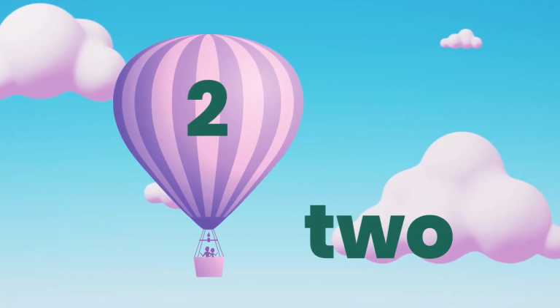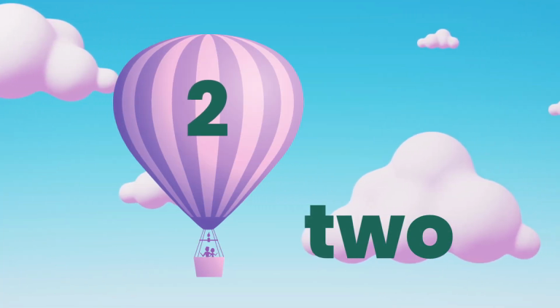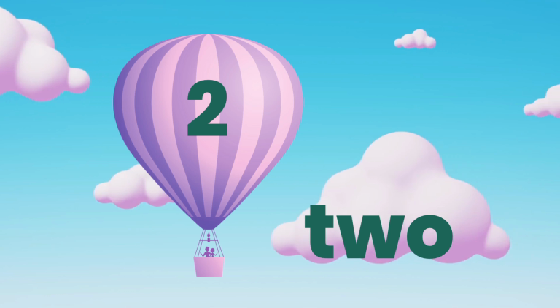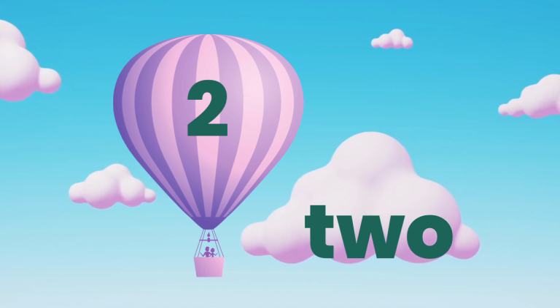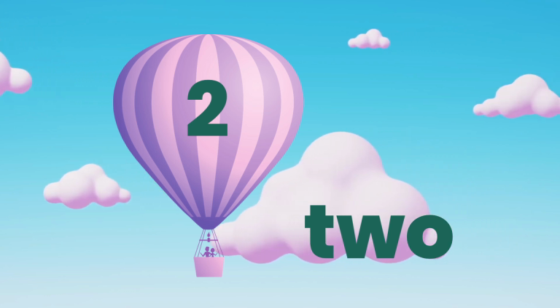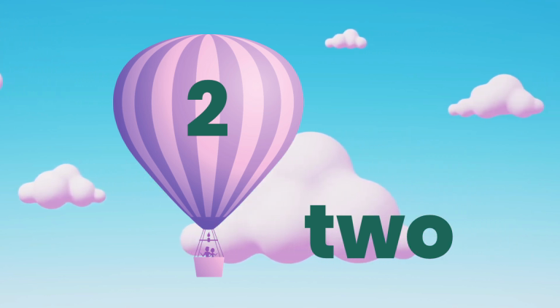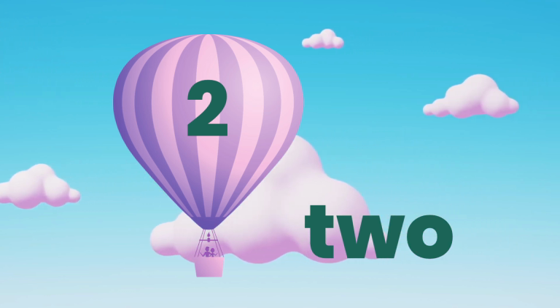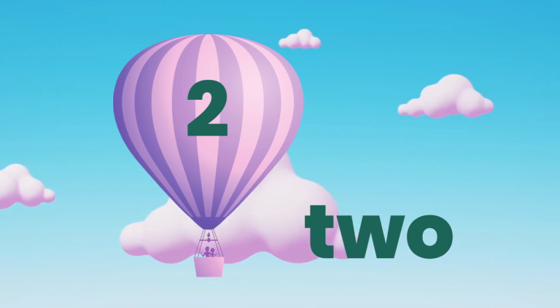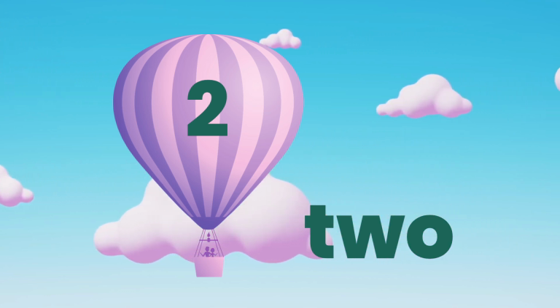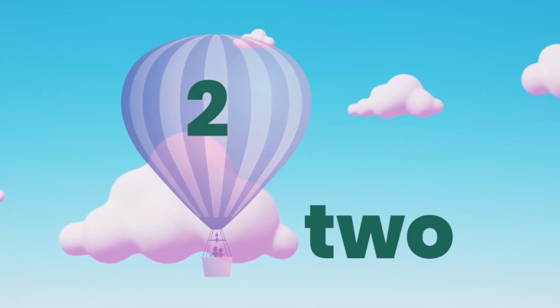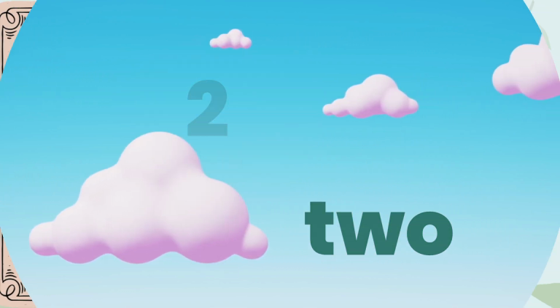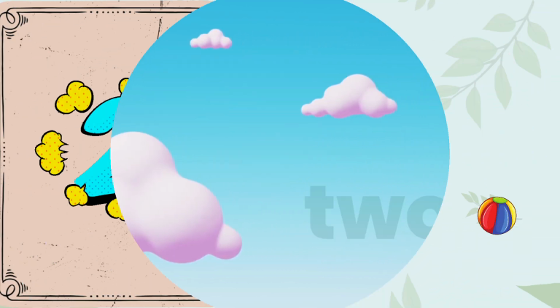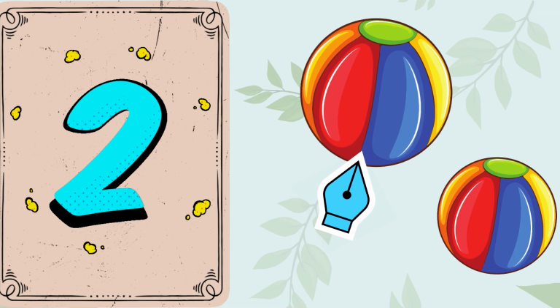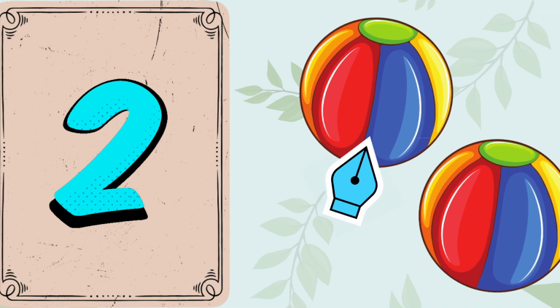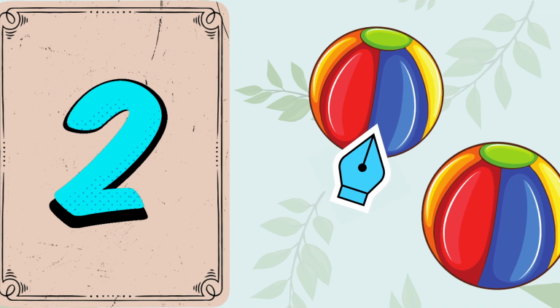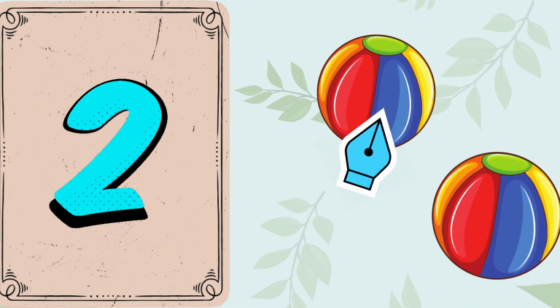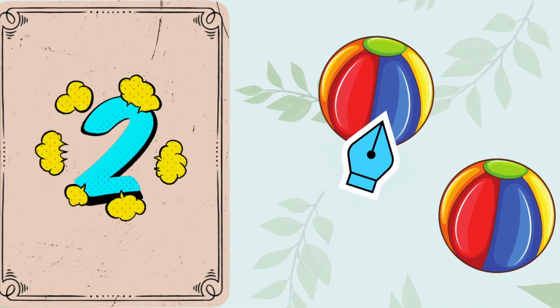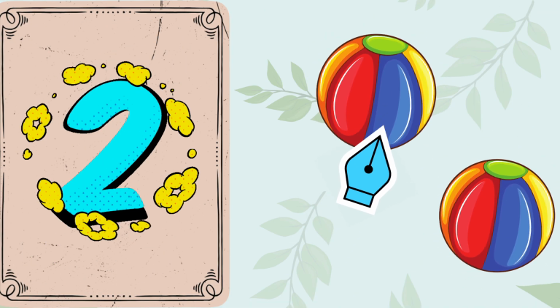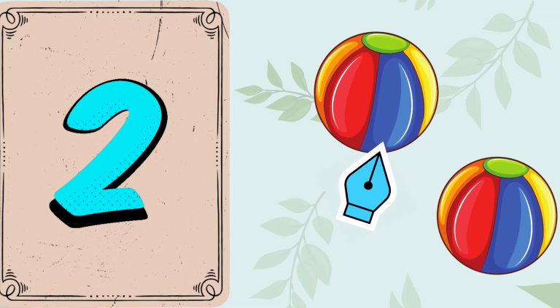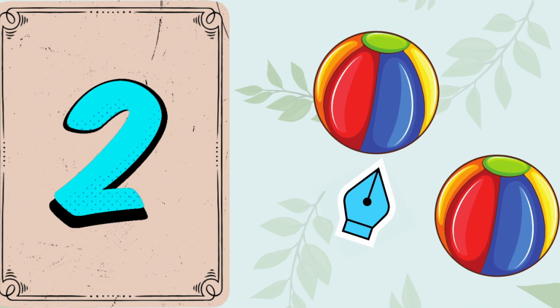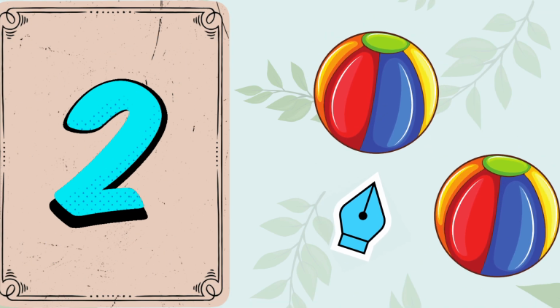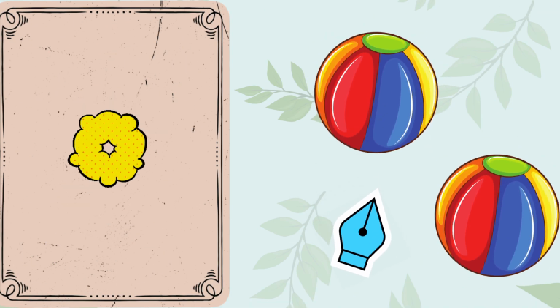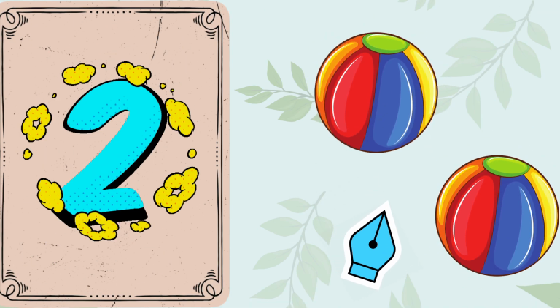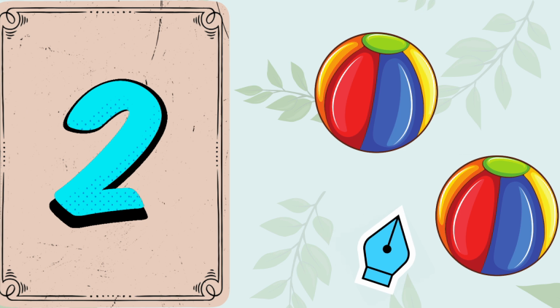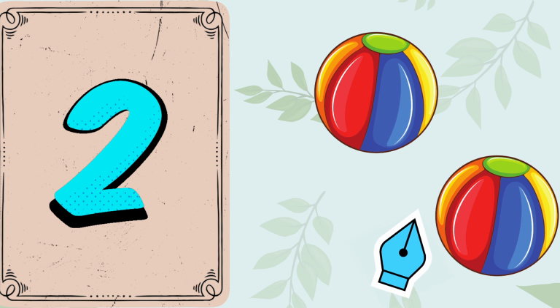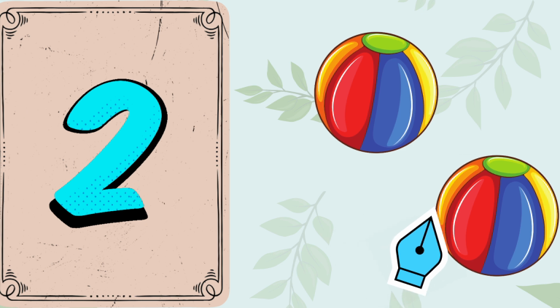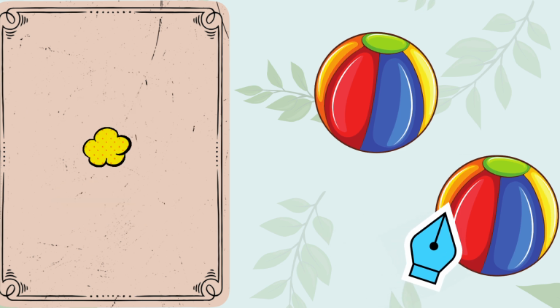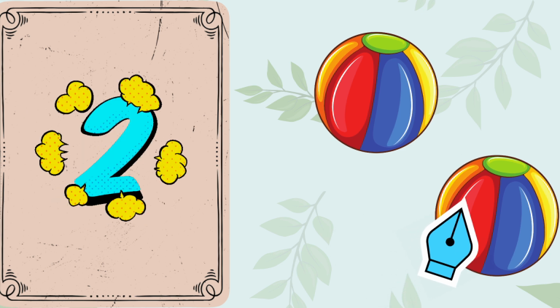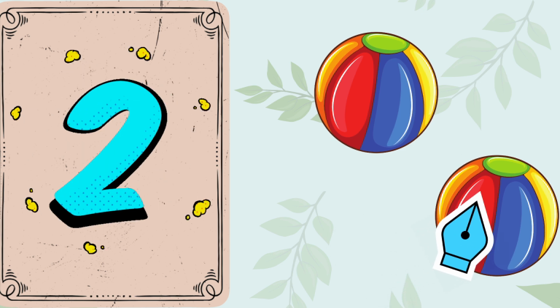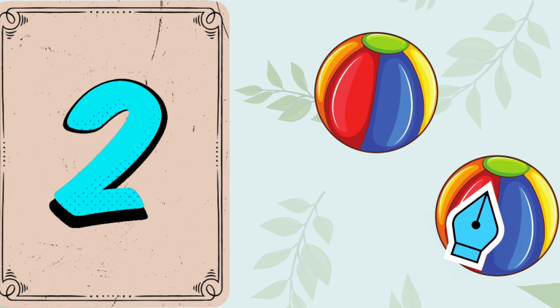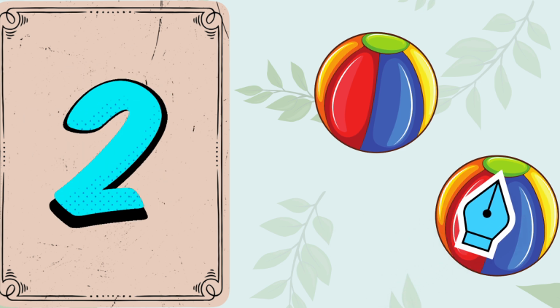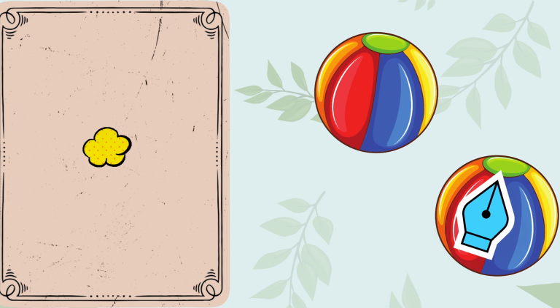Here's number 2. Let's count. 1. 2. 2 balls.